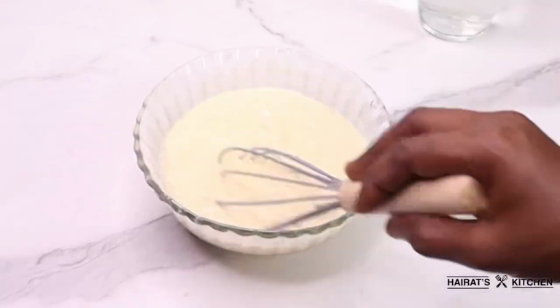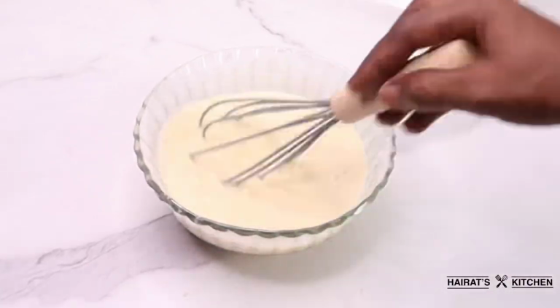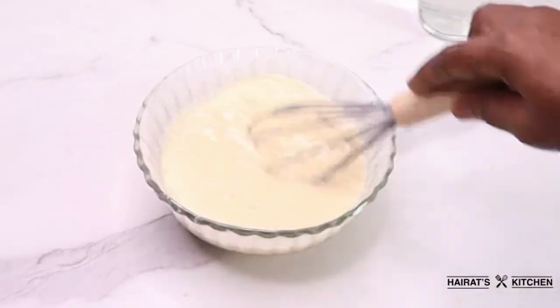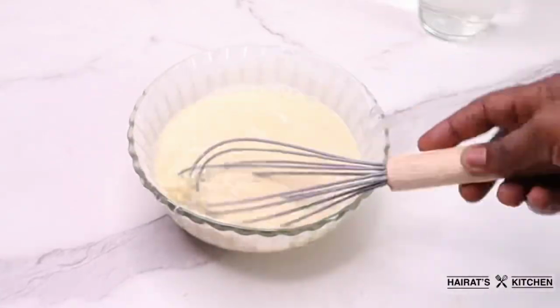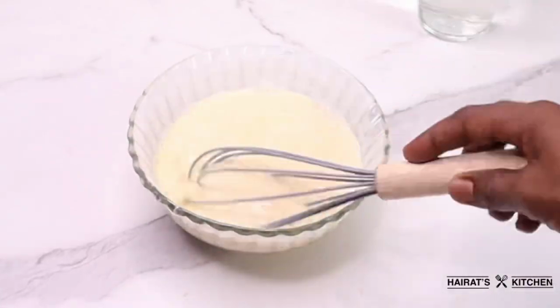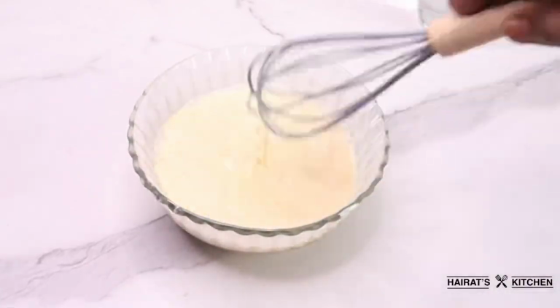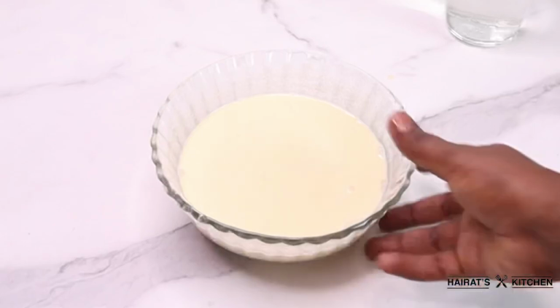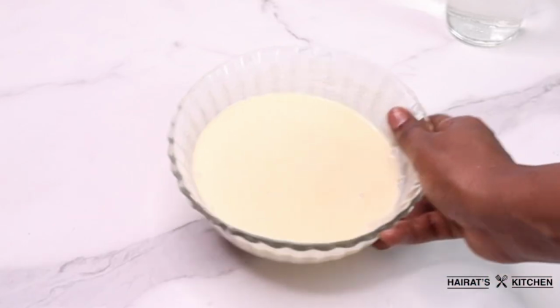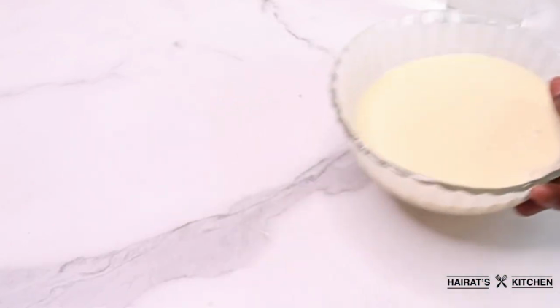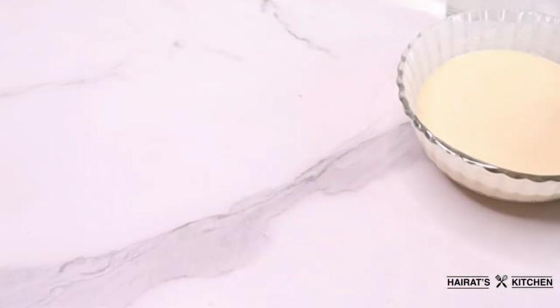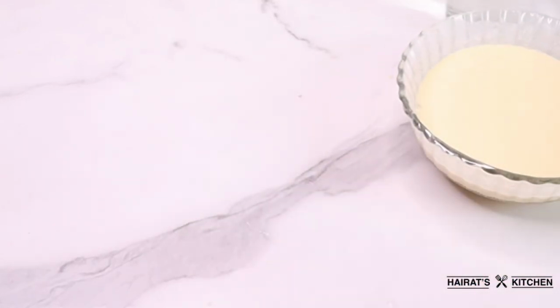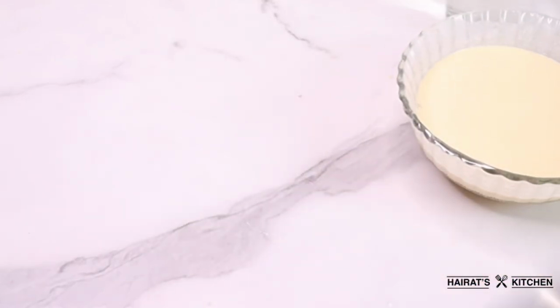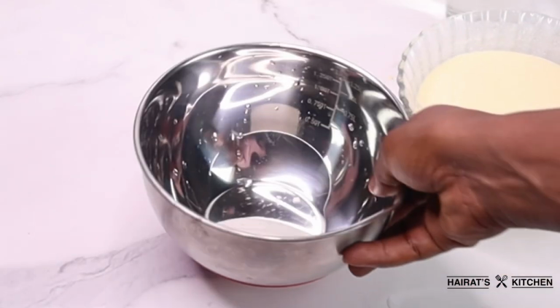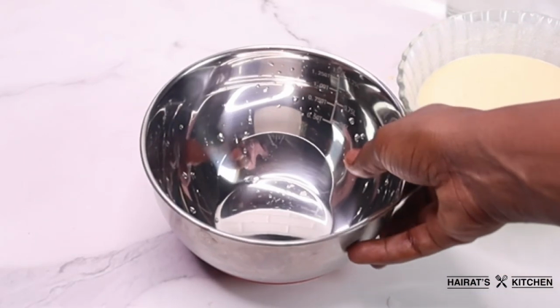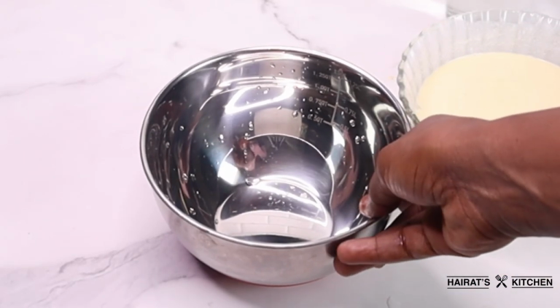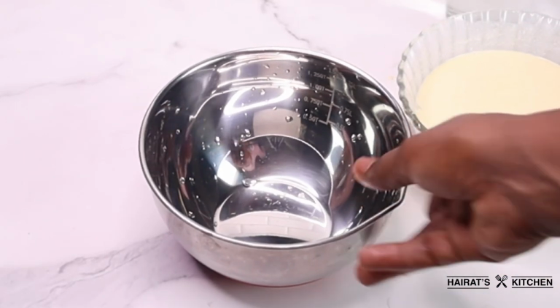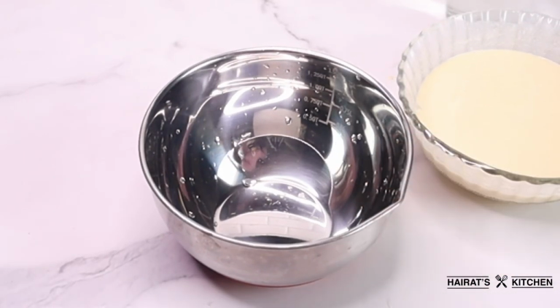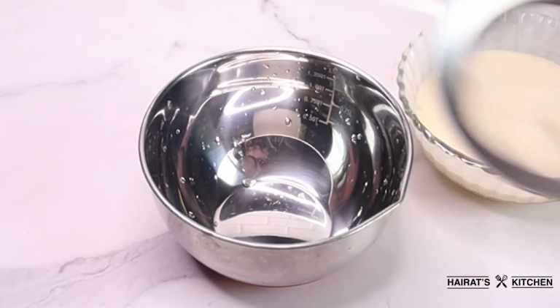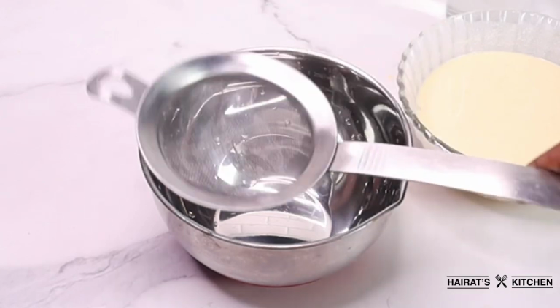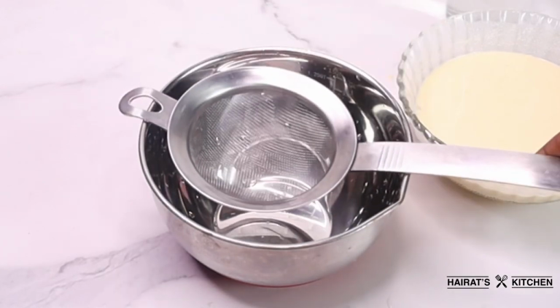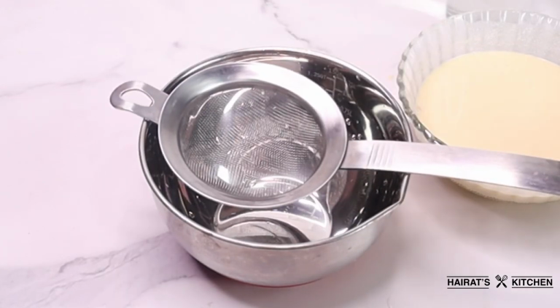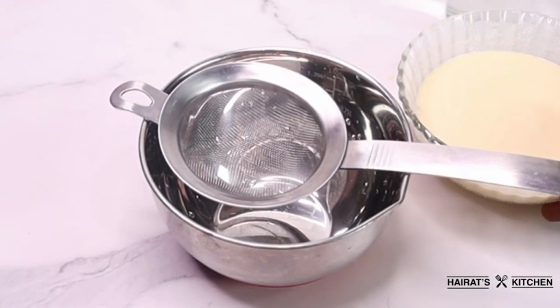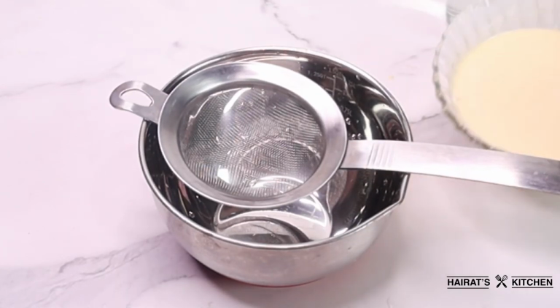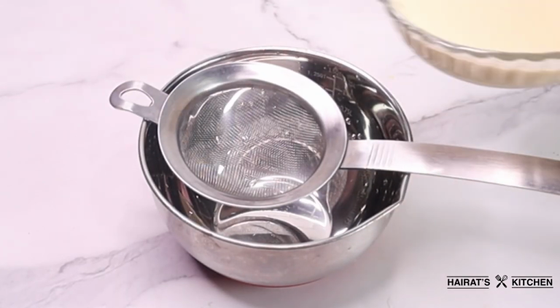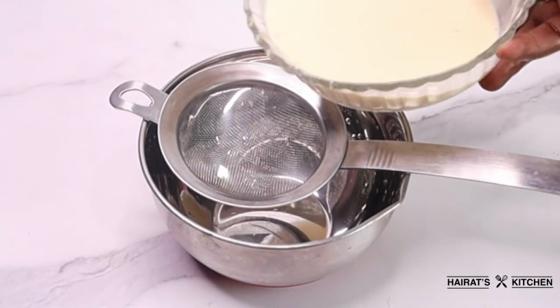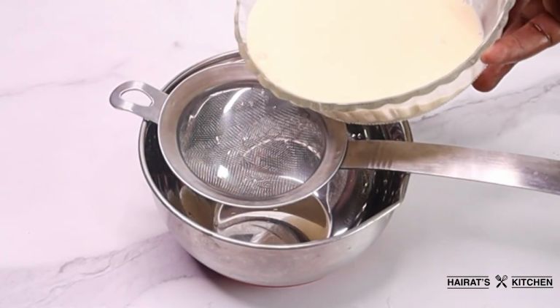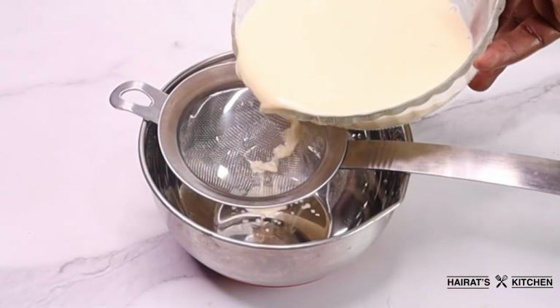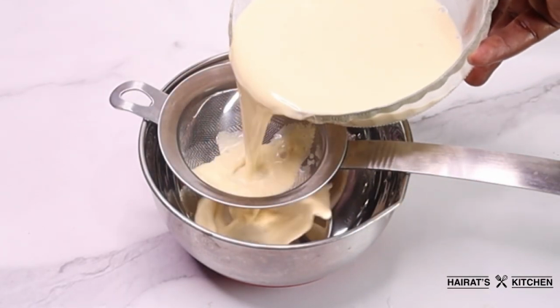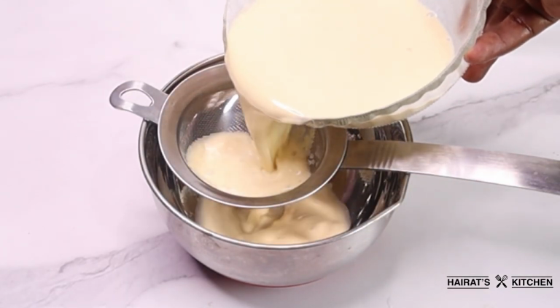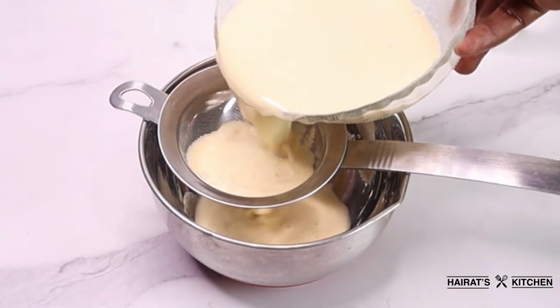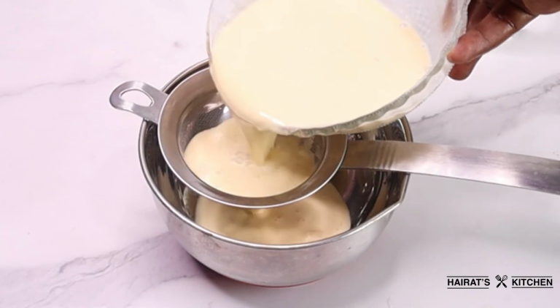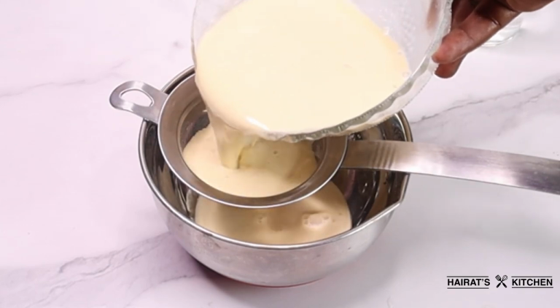Next I'm going to strain the mixture to get rid of the chaff in it. But if you want it to be rough, you can leave it like that without straining it.